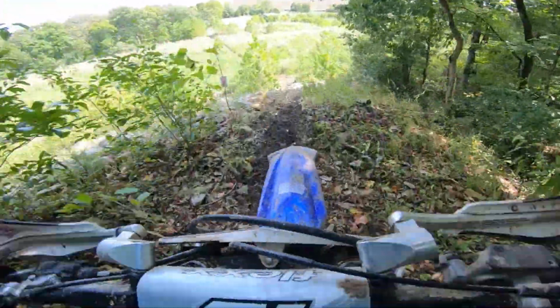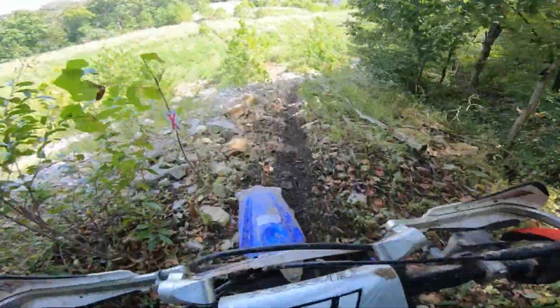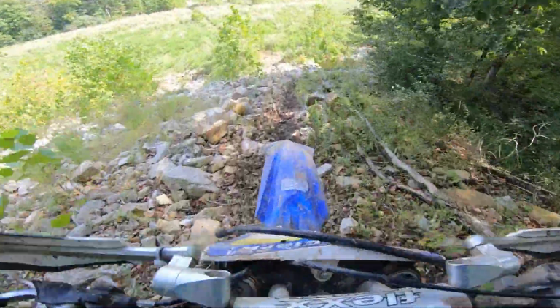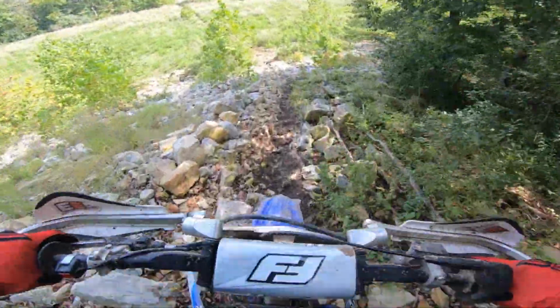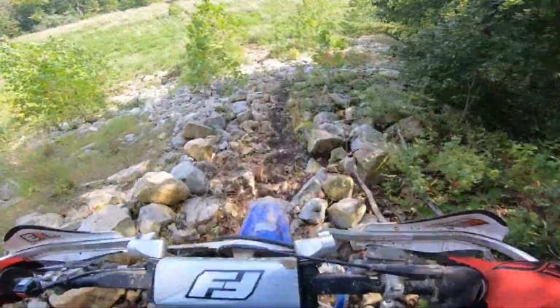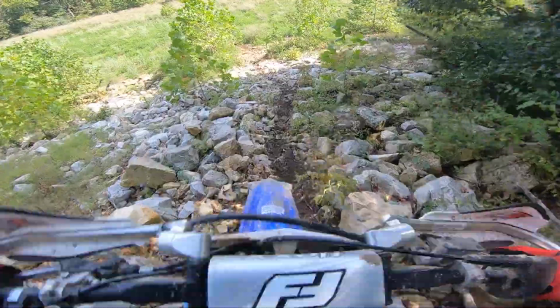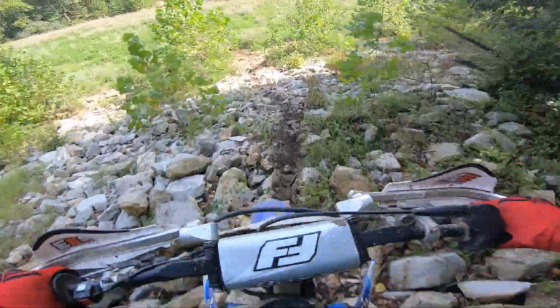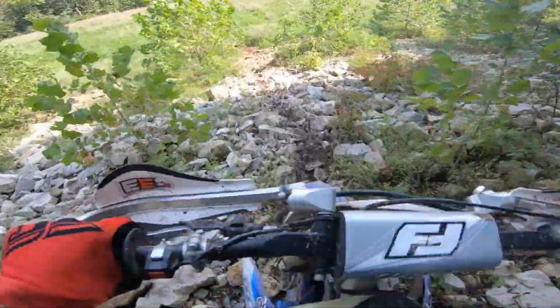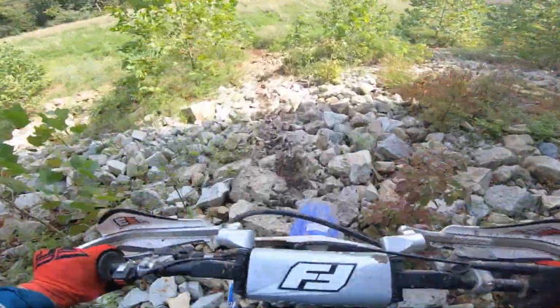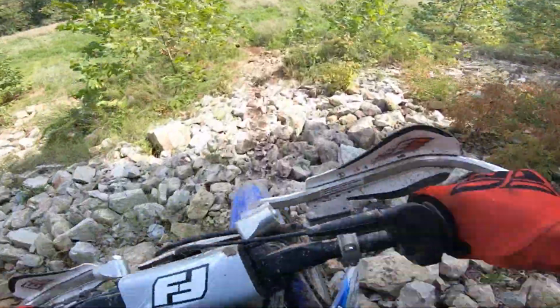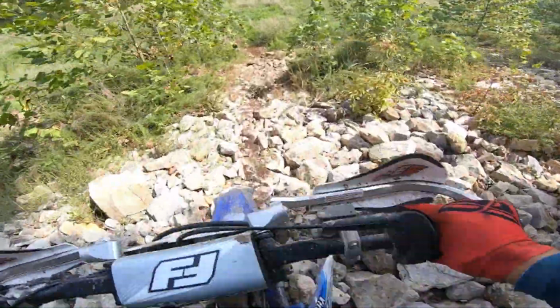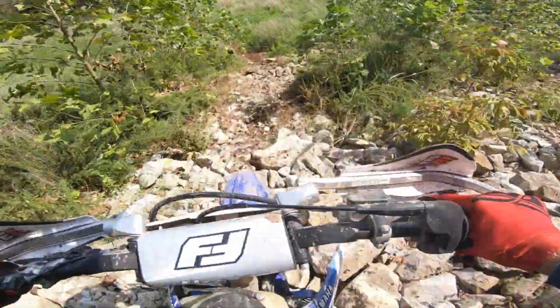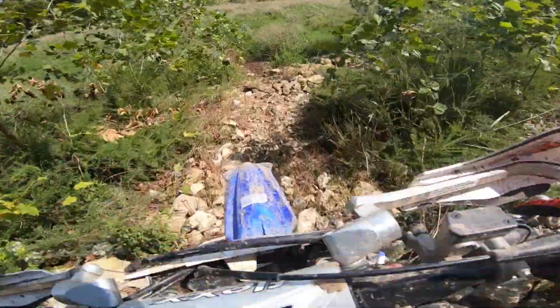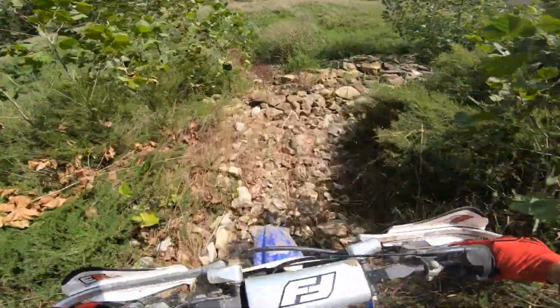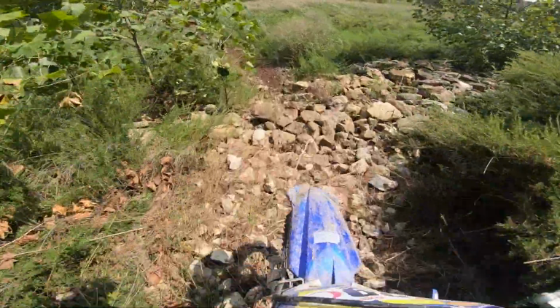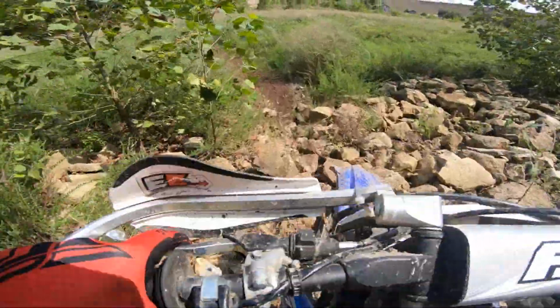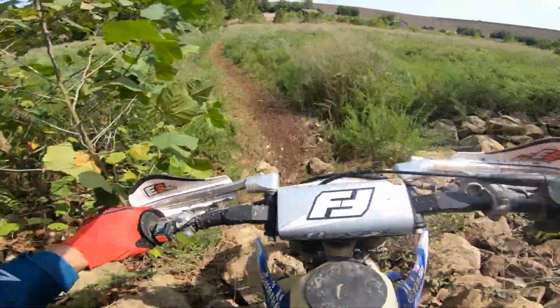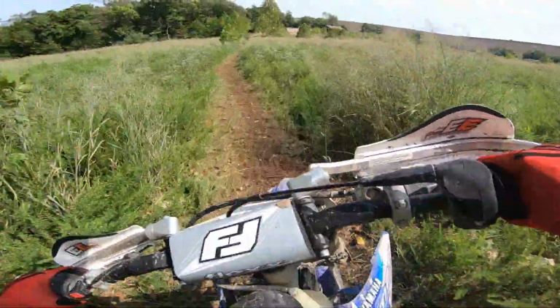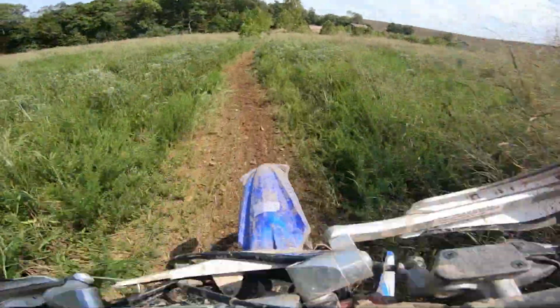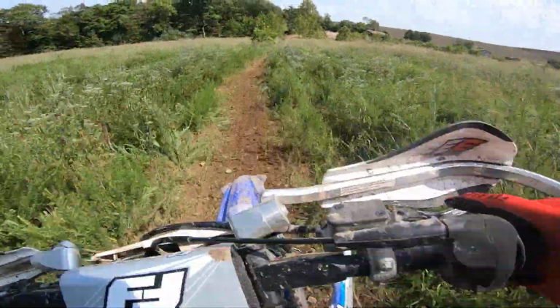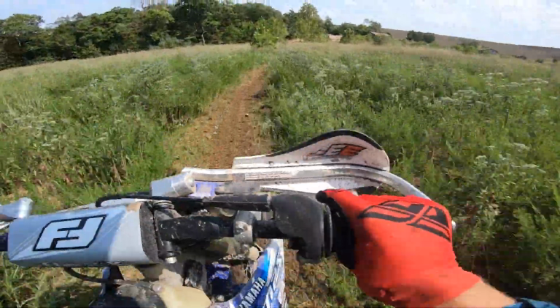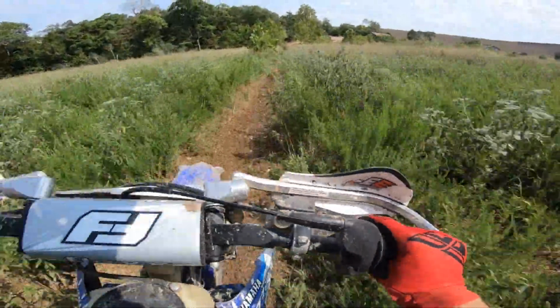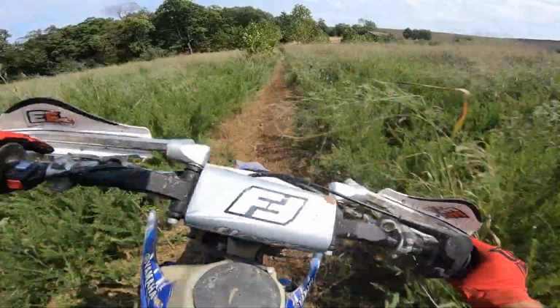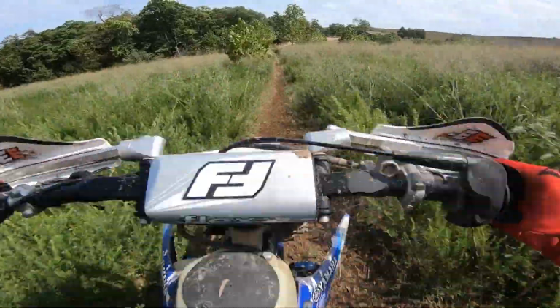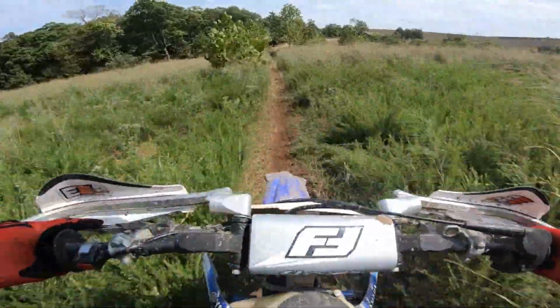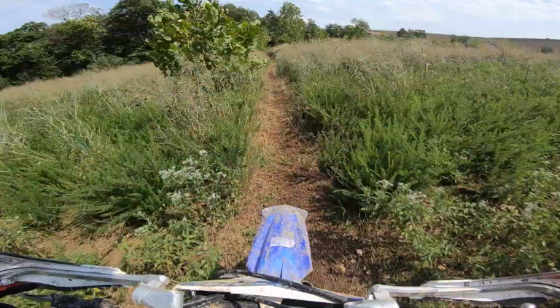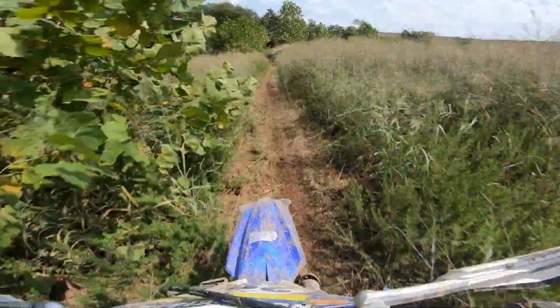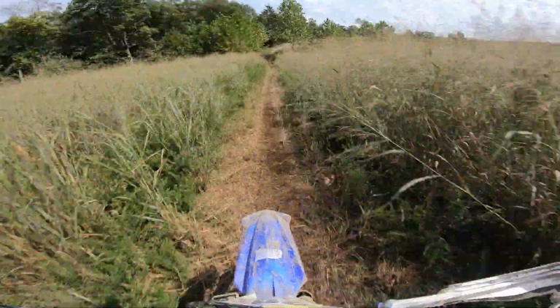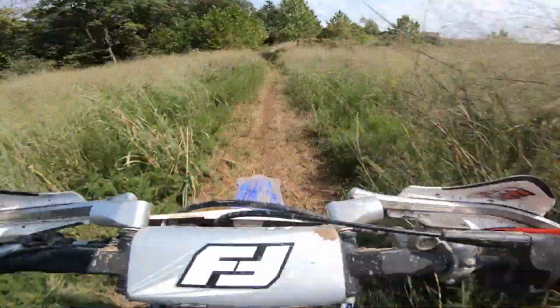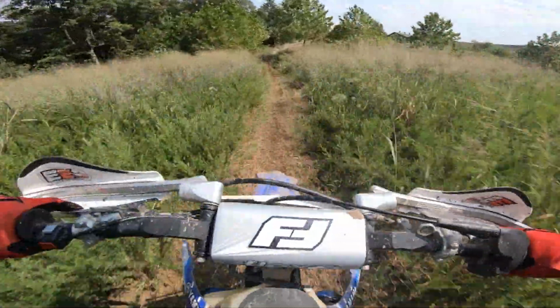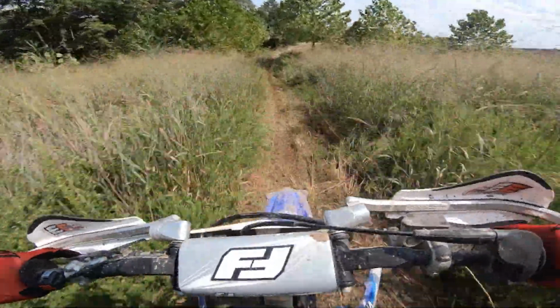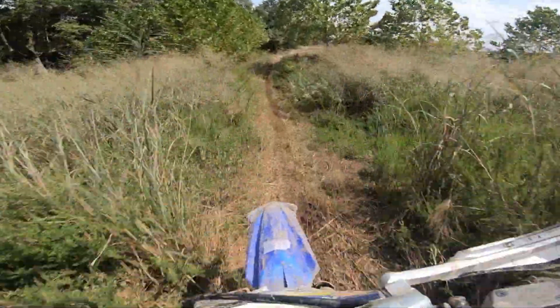Oh man, this was scary — coming over the top of the hill and just seeing all them boulders. Too late to slow down, but just had to go for it.